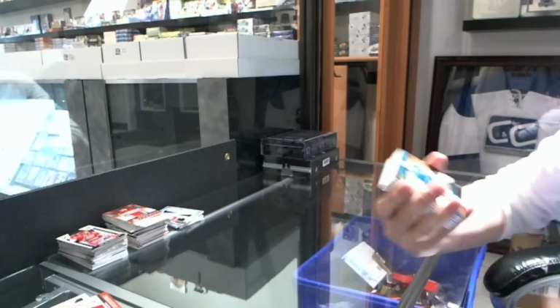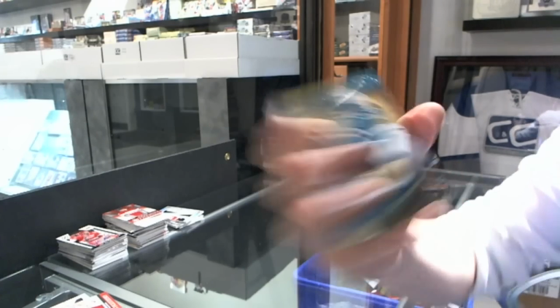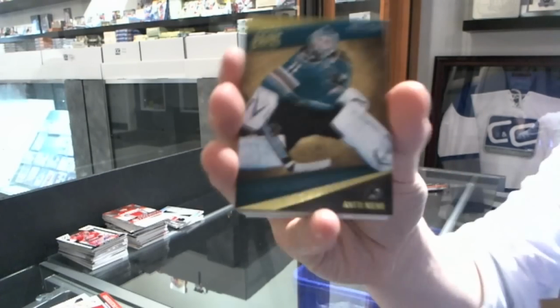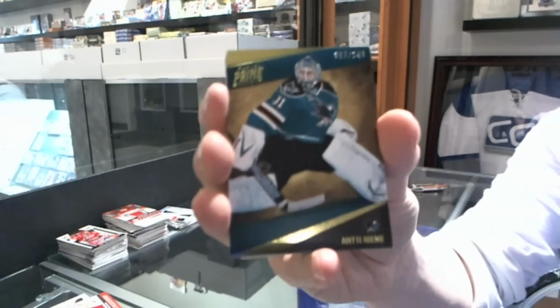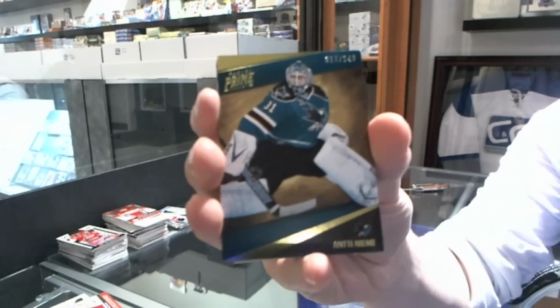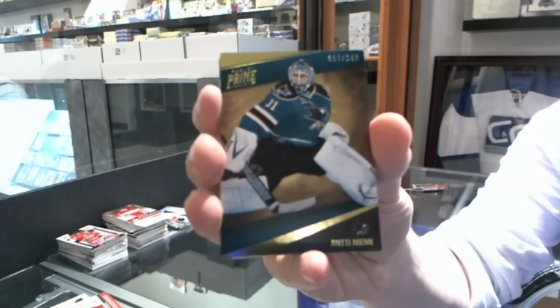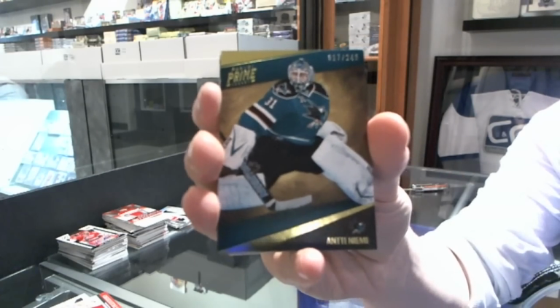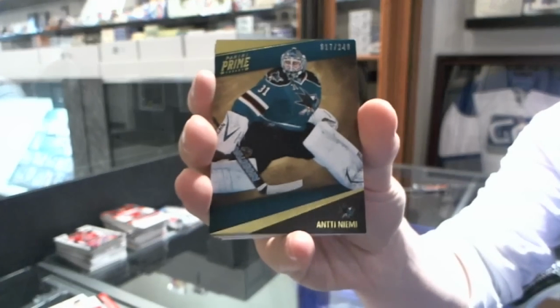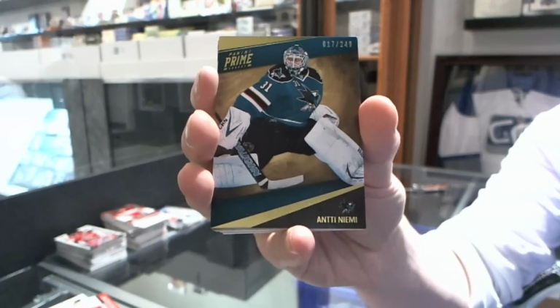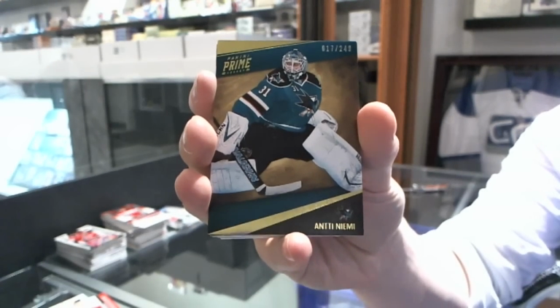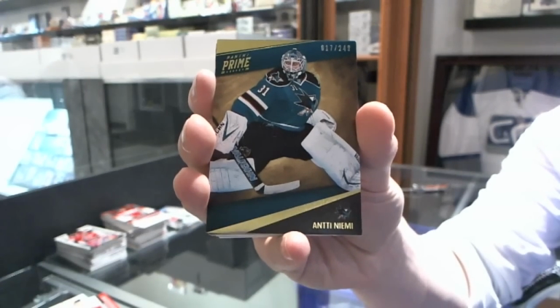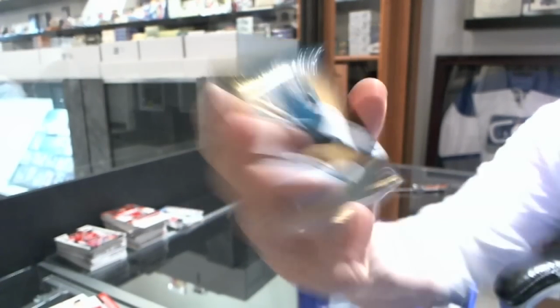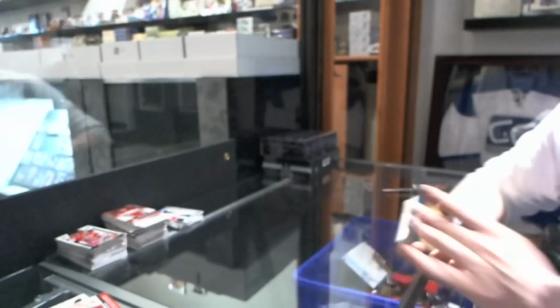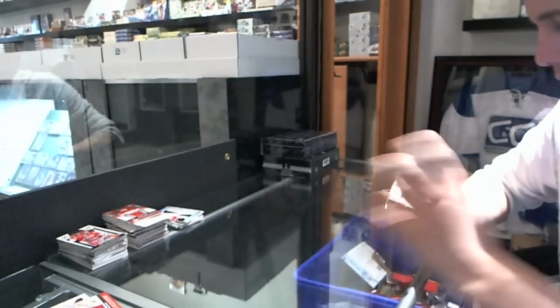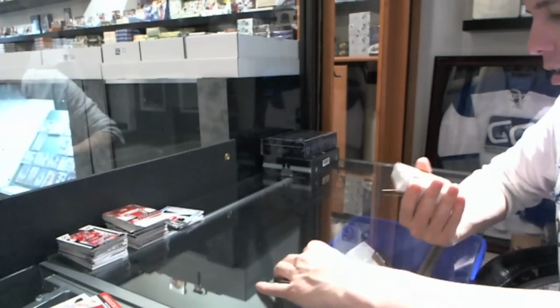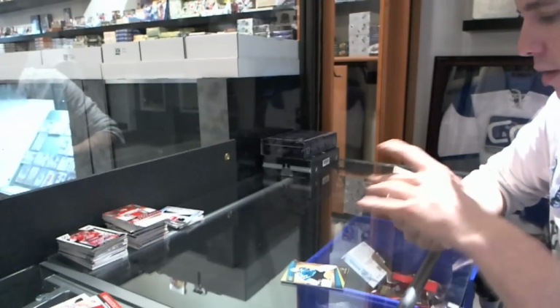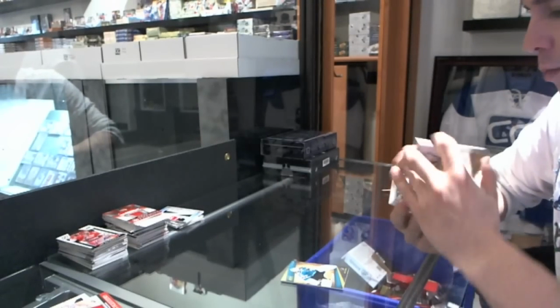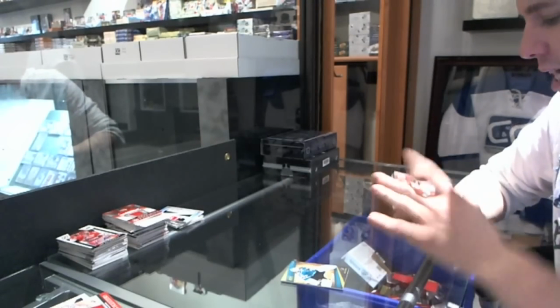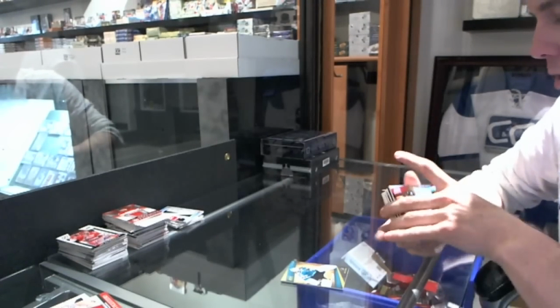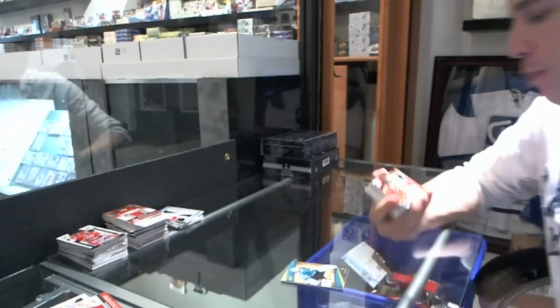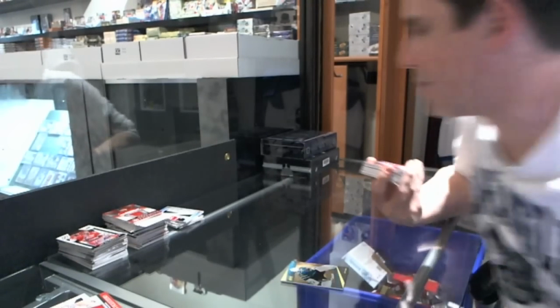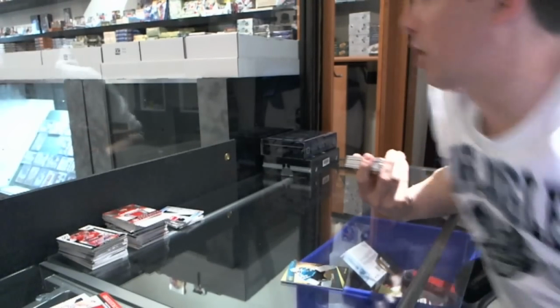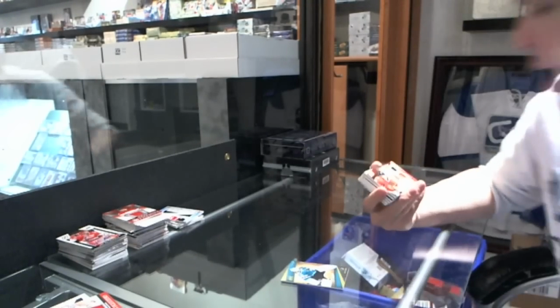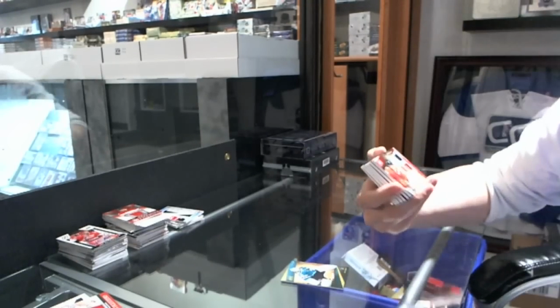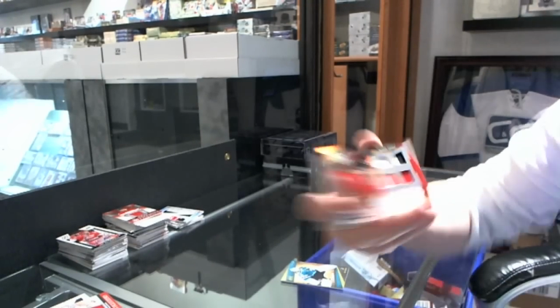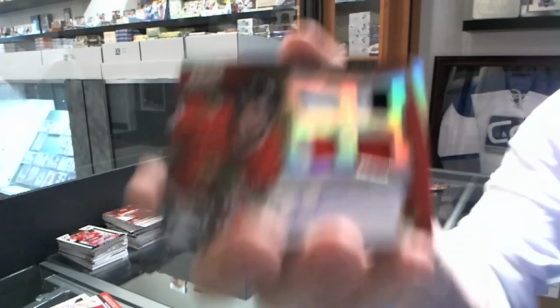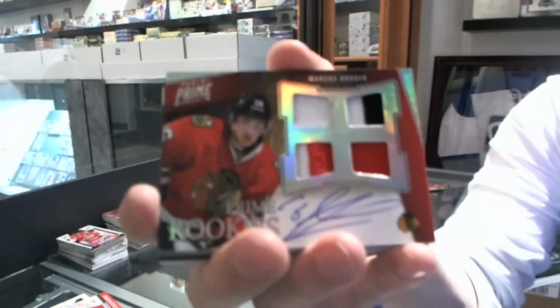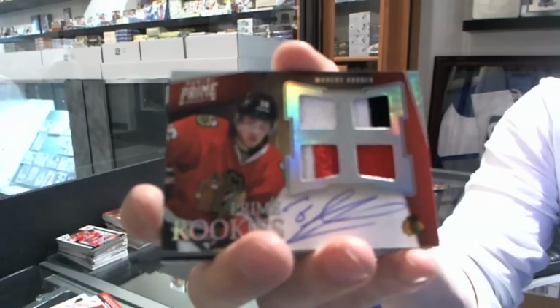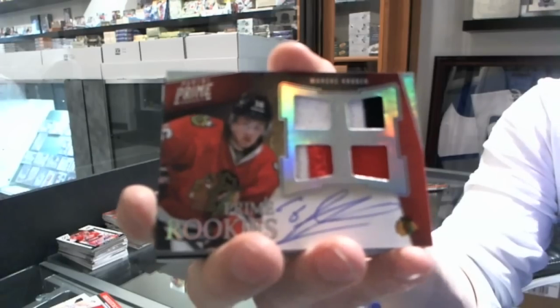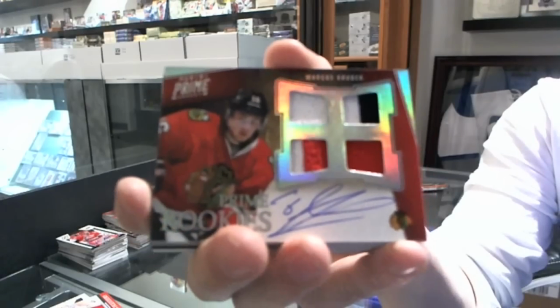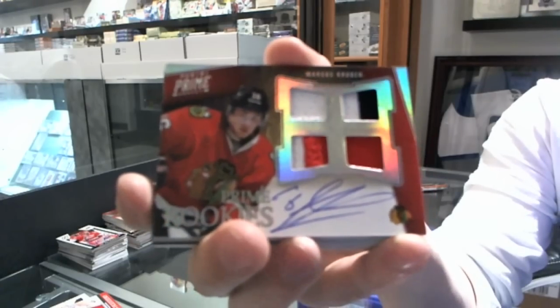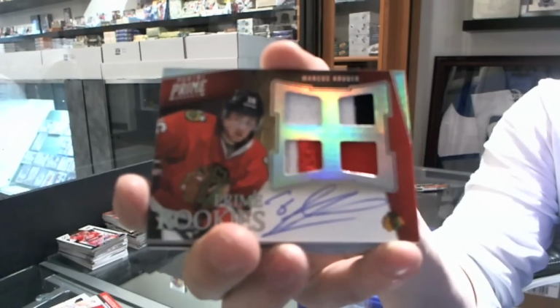We've got a base card, number 249, for the San Jose Sharks — Nehemi. We've got a rookie jersey prime and autograph, number 26 of 50, for the Chicago Blackhawks — Marcus Kruger.